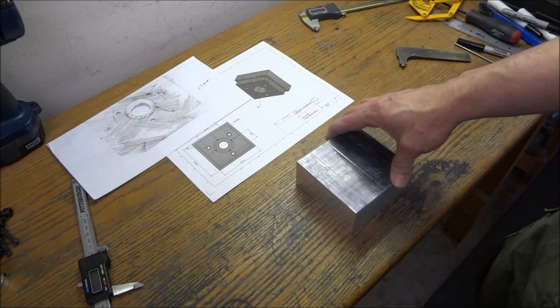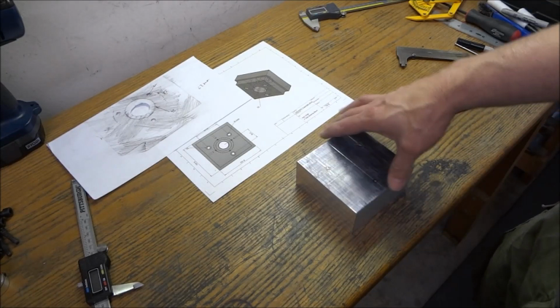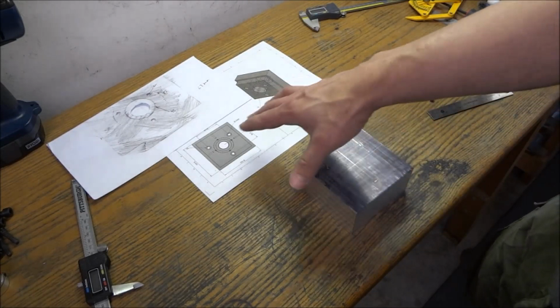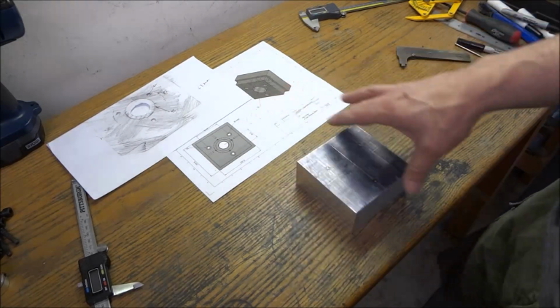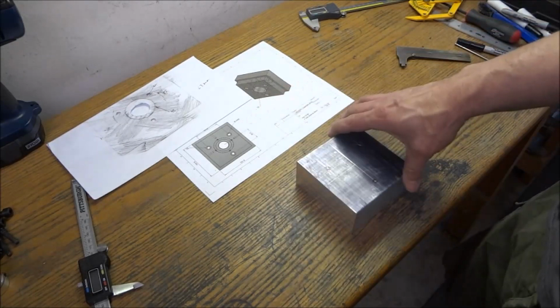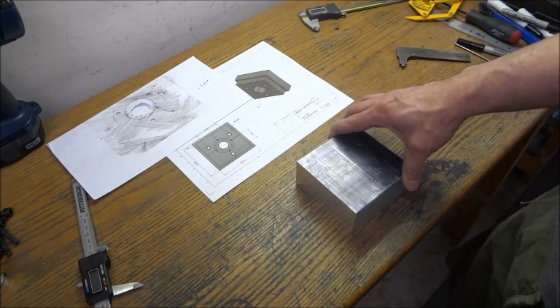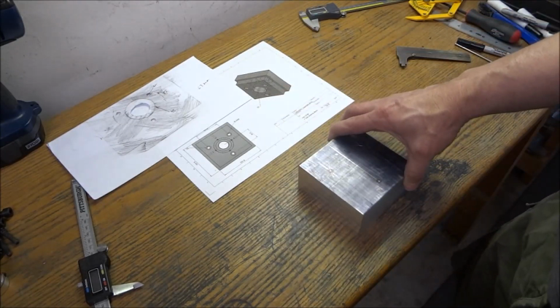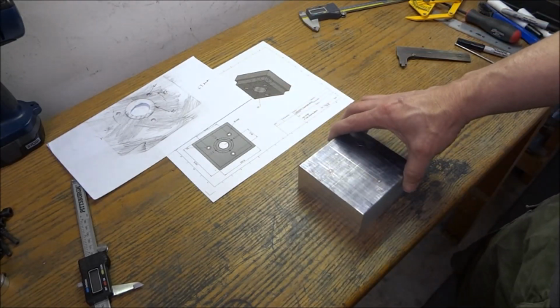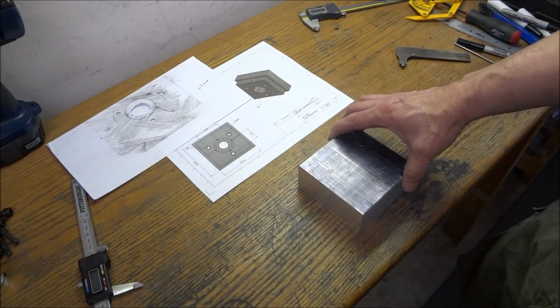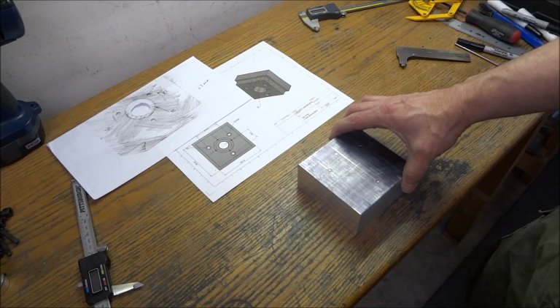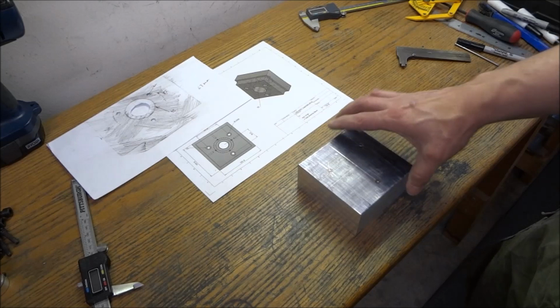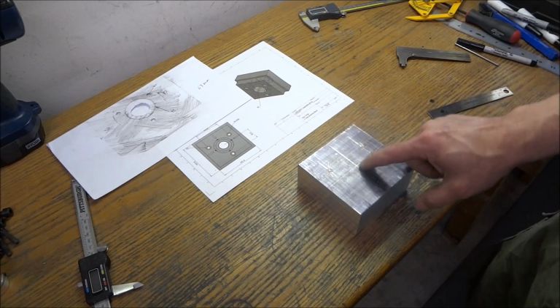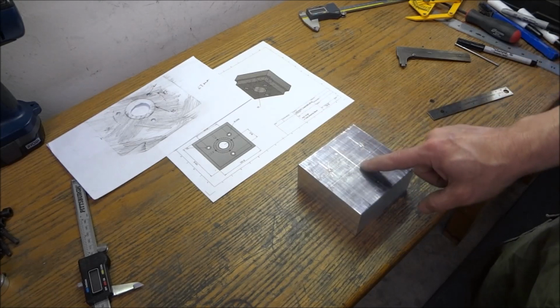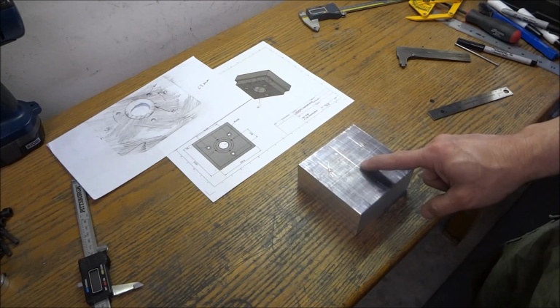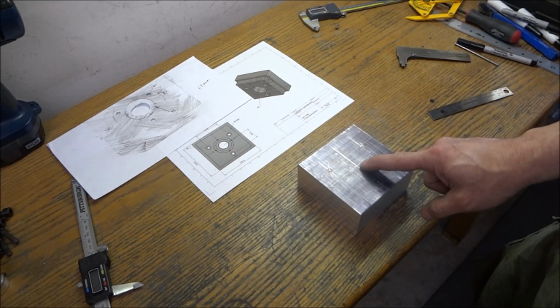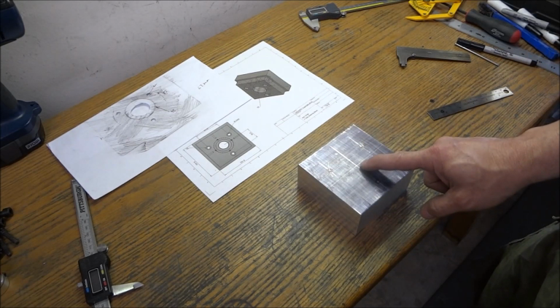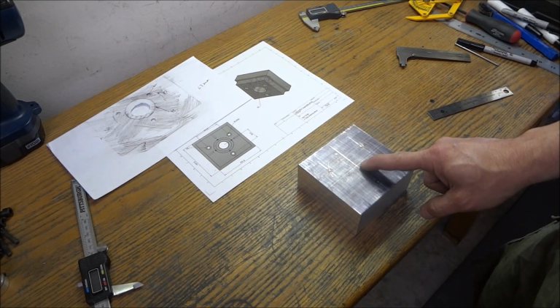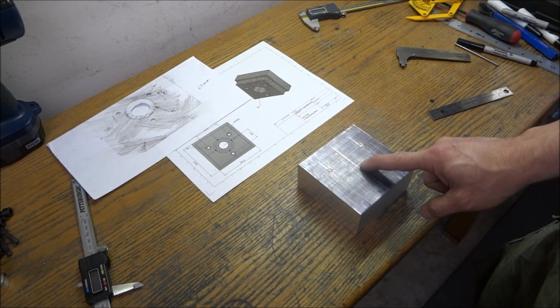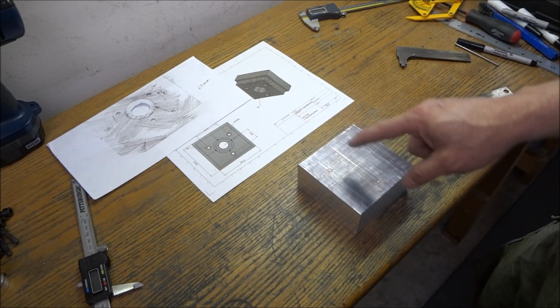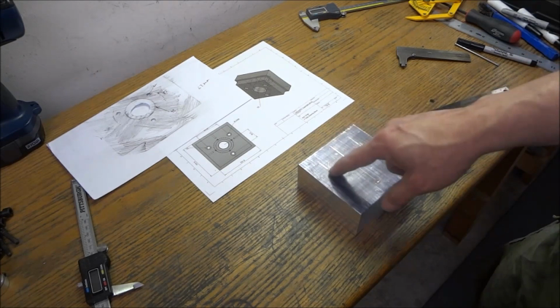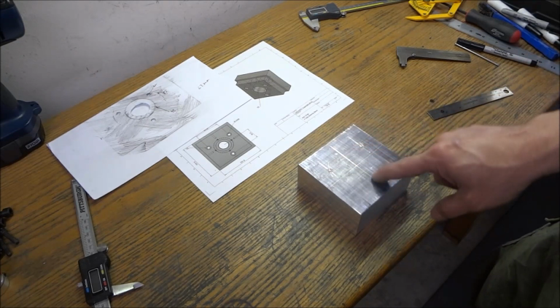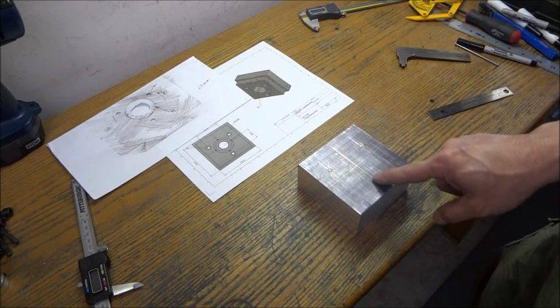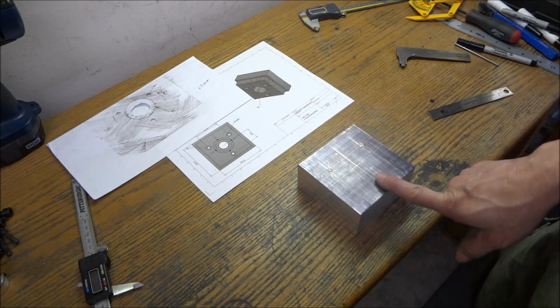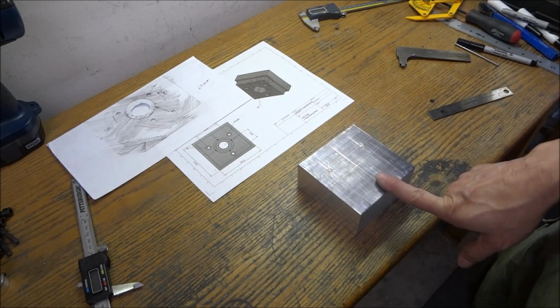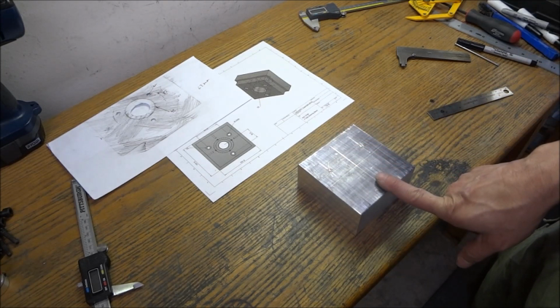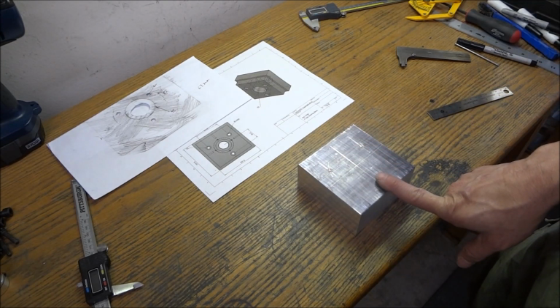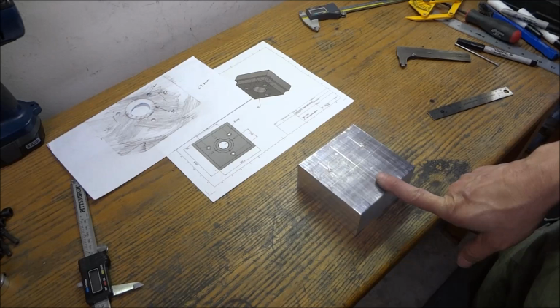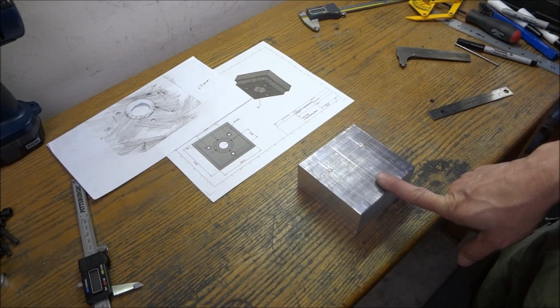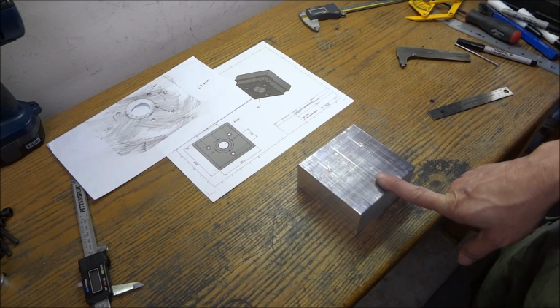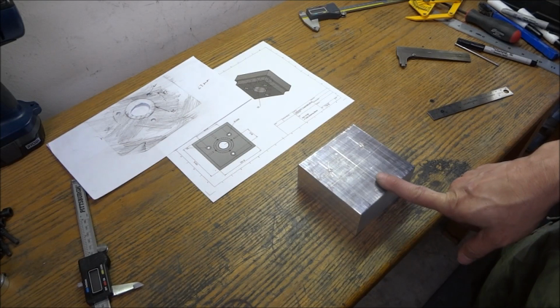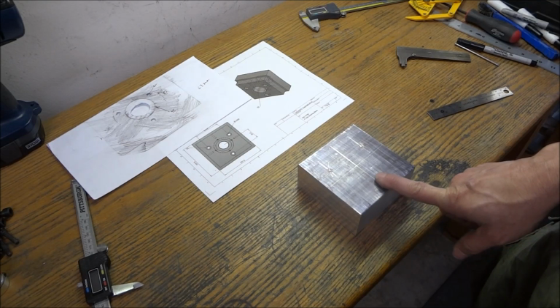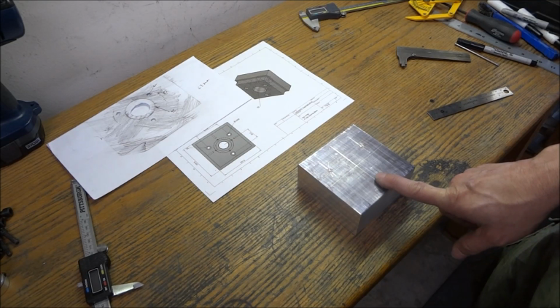It's not too complicated, but it is a little tricky and you've got to be a little bit more careful with this one. So now let's get out to the mill and we'll start machining these holes.